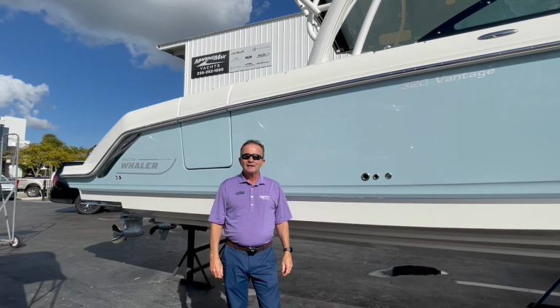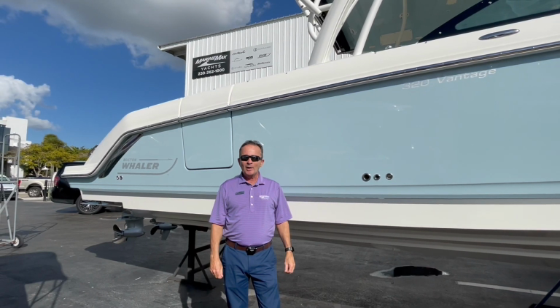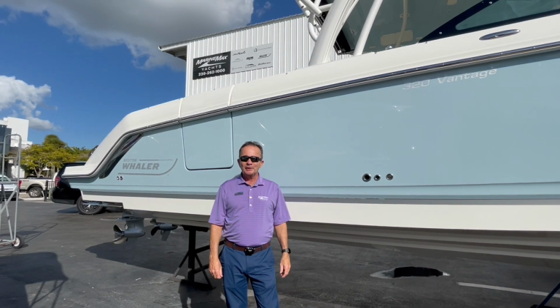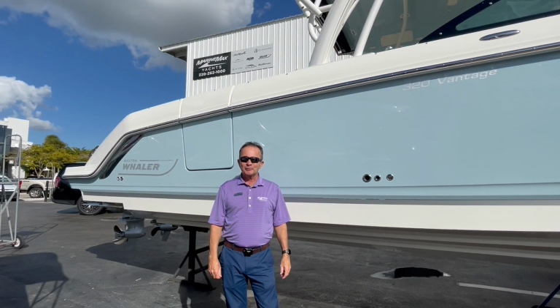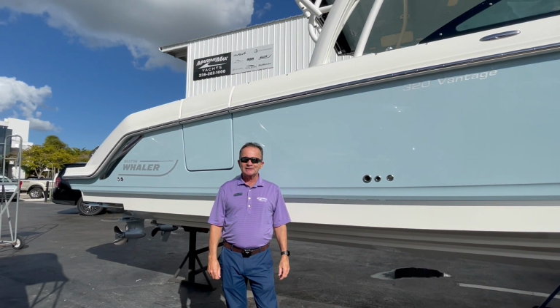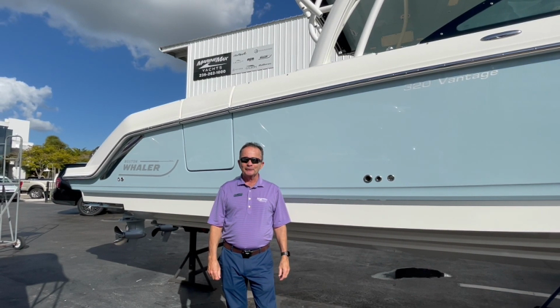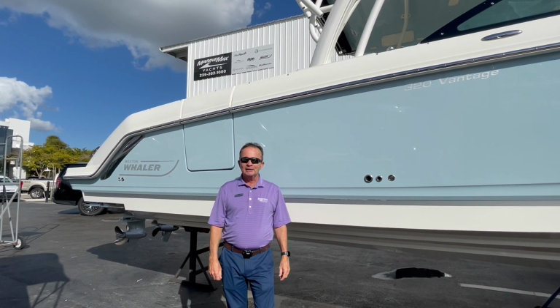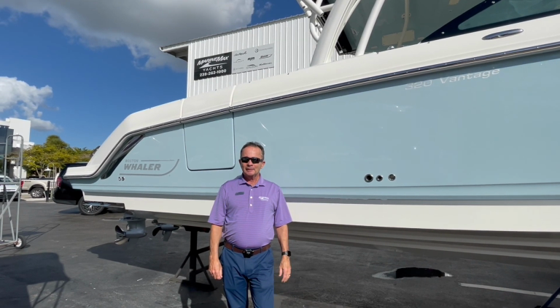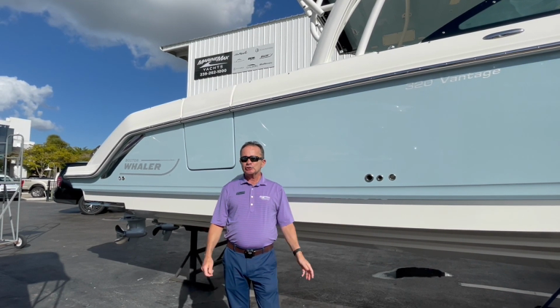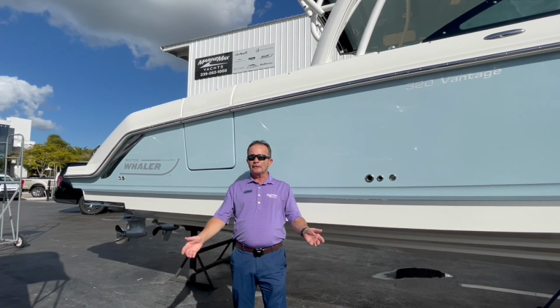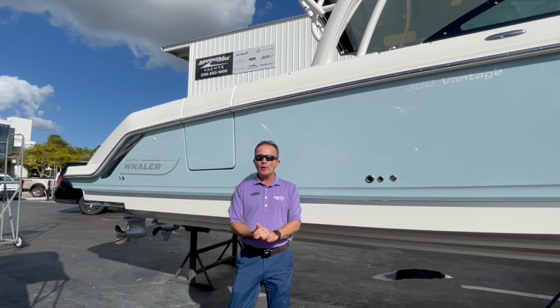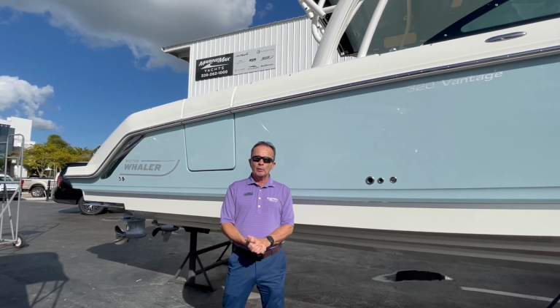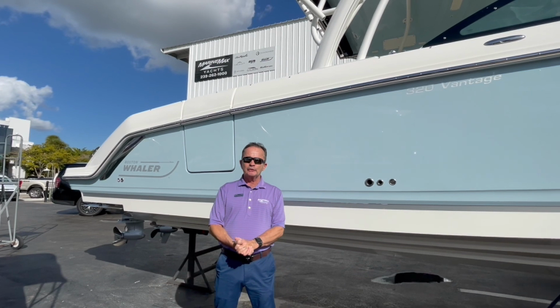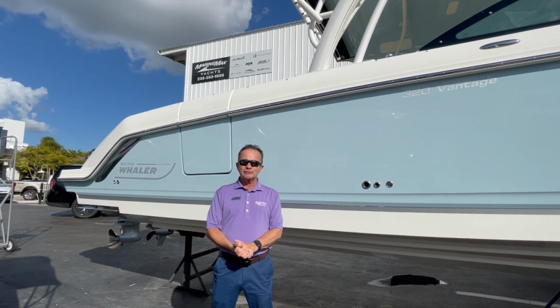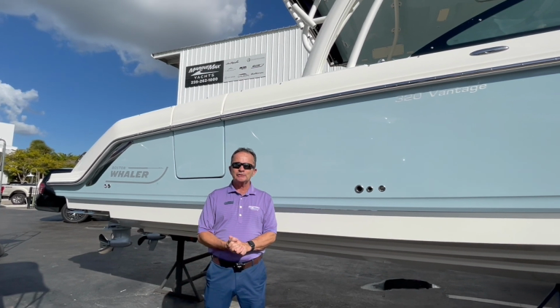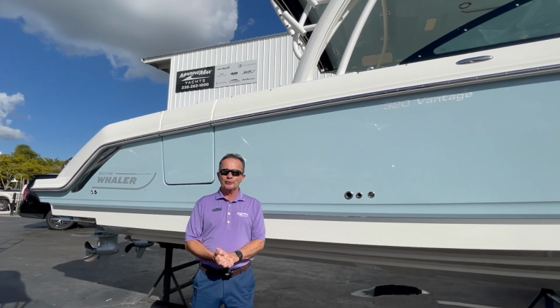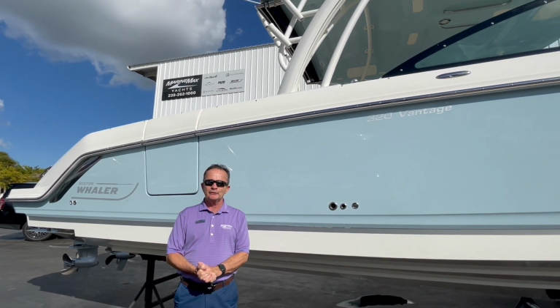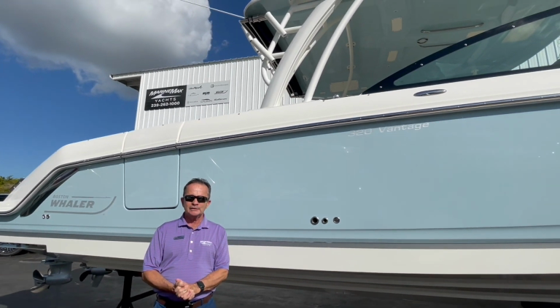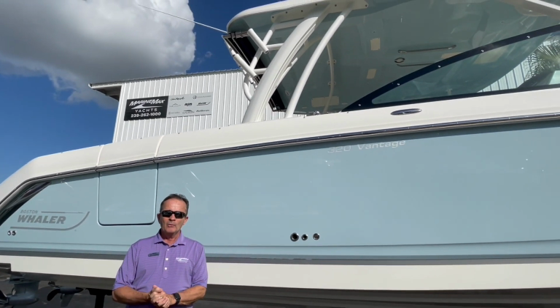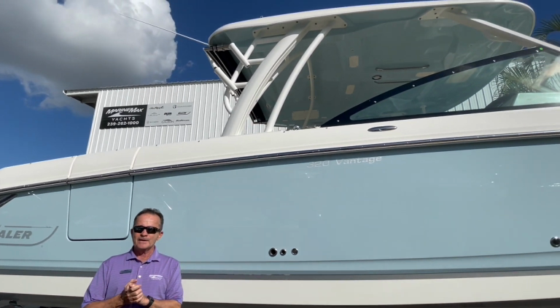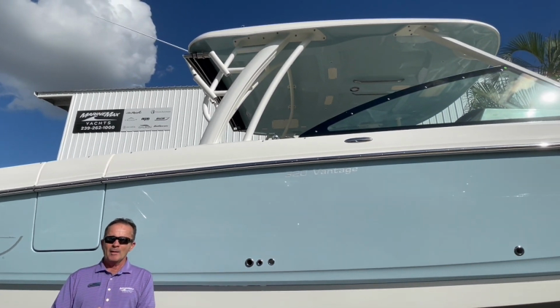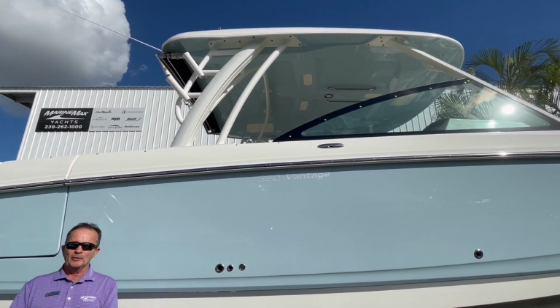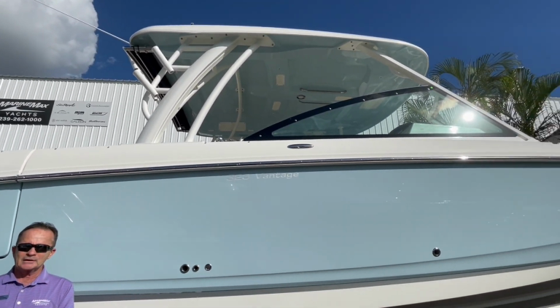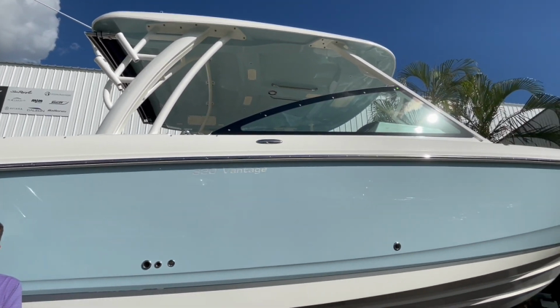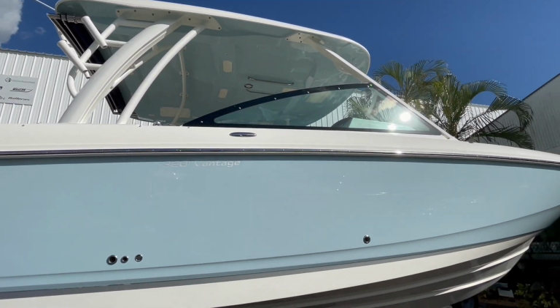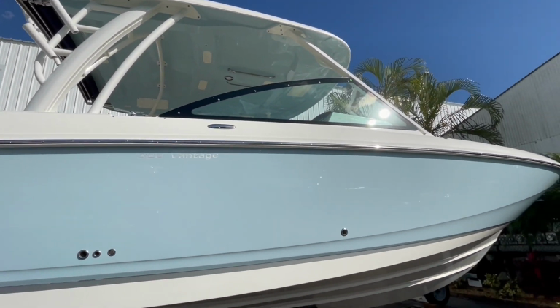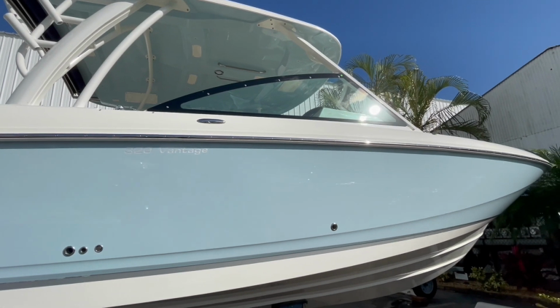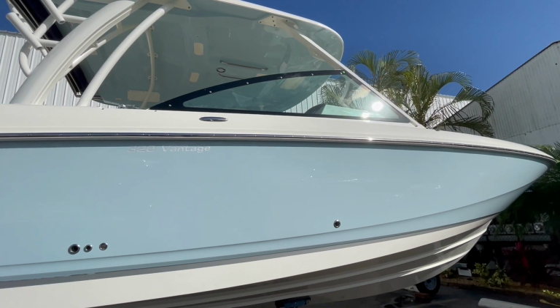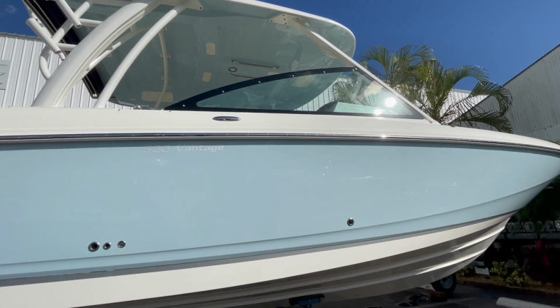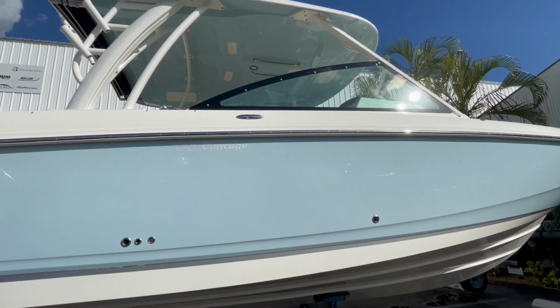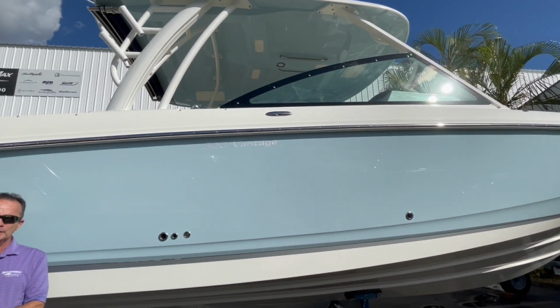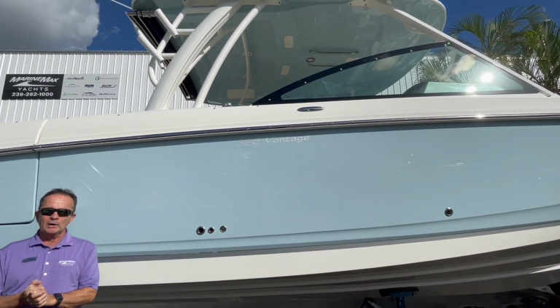Hi, Bob Freeman here with MarineMax in Naples, Florida. We're here today to show you folks the Boston Whaler 2022 320 Vantage. What a phenomenal boat. This is our hottest selling boat that we have — it does everything extremely well.